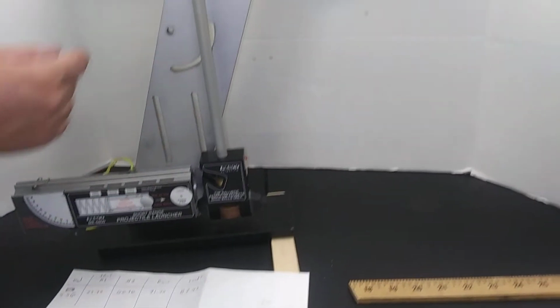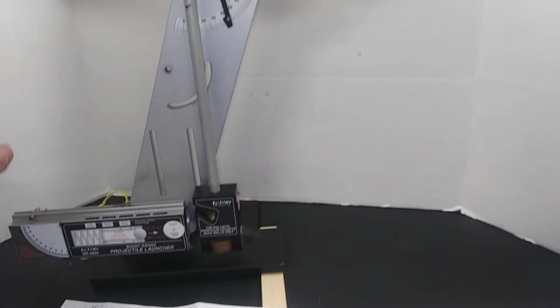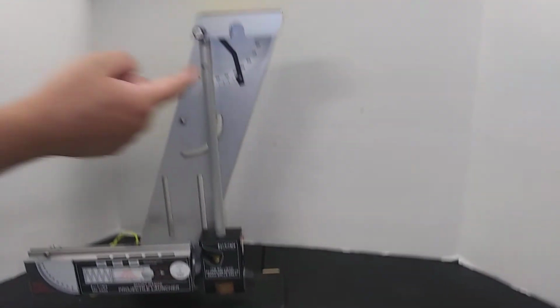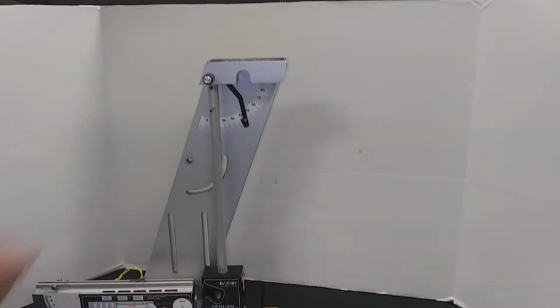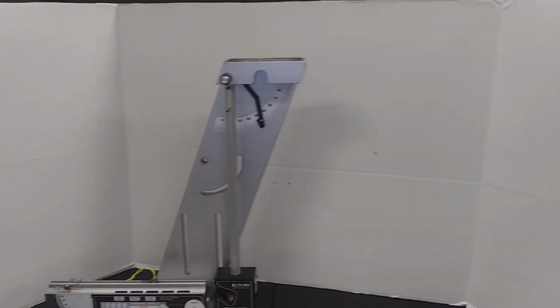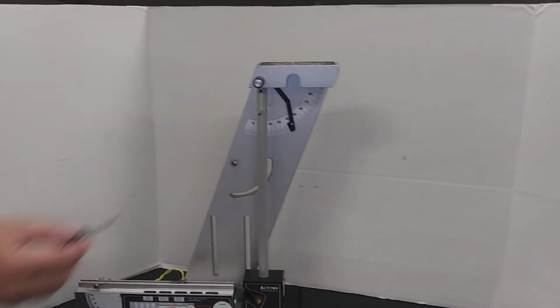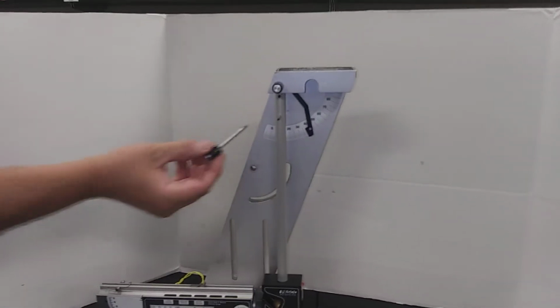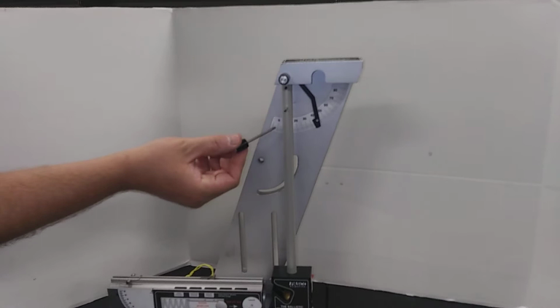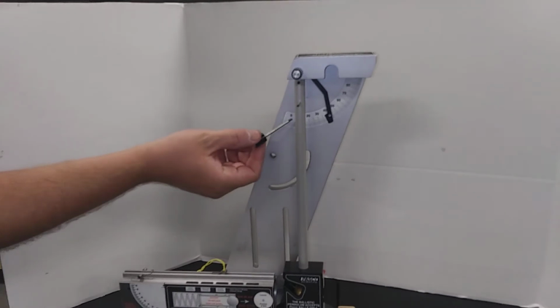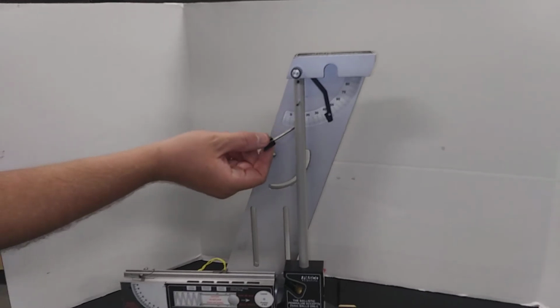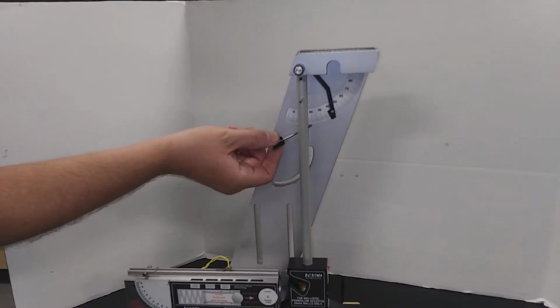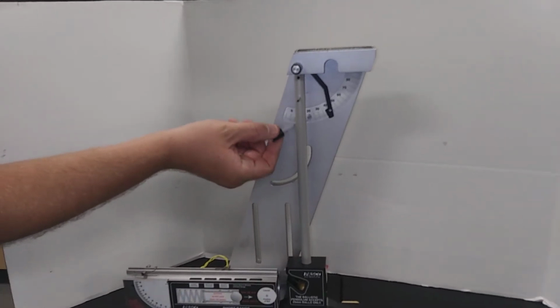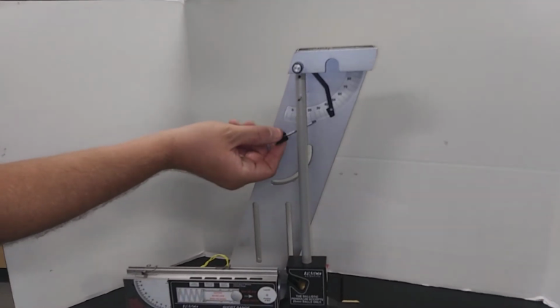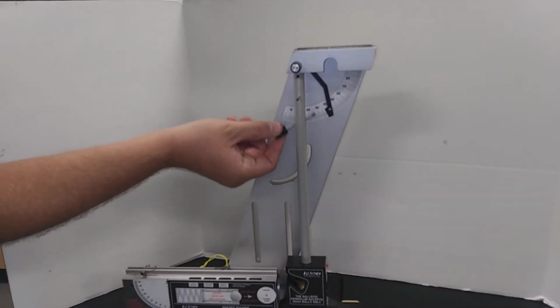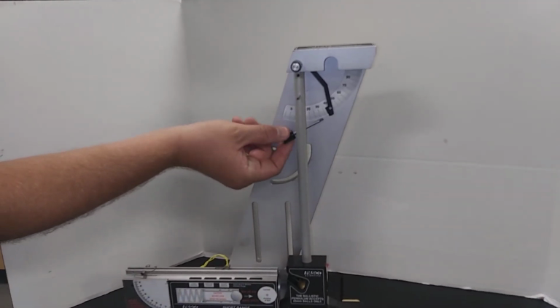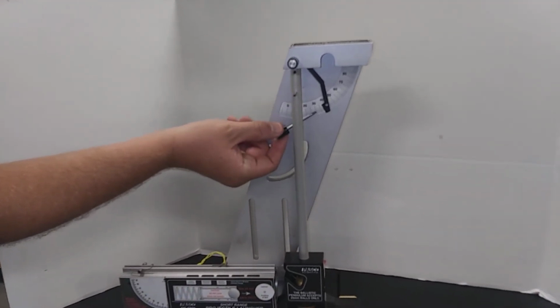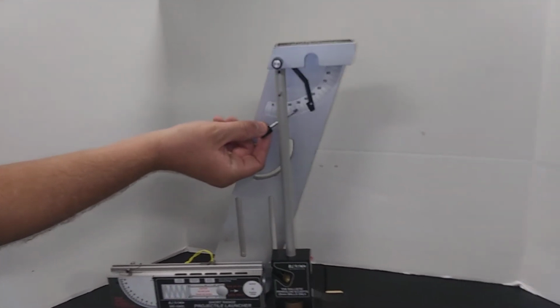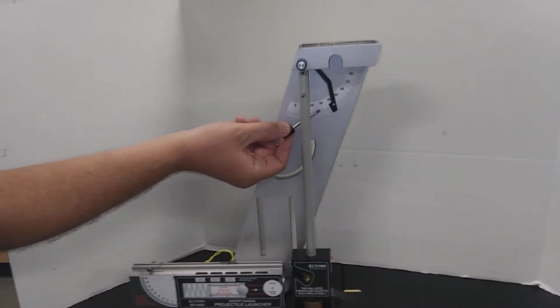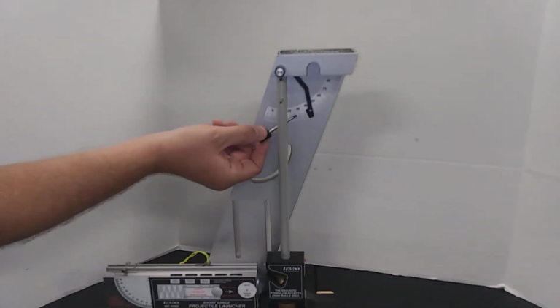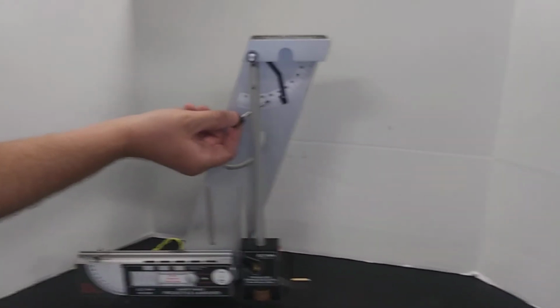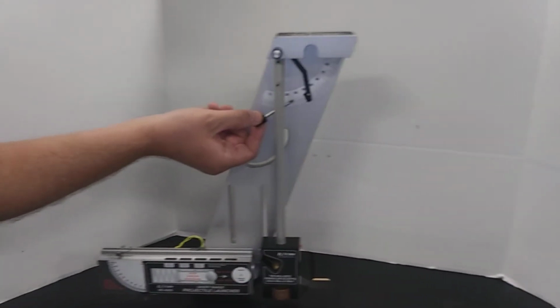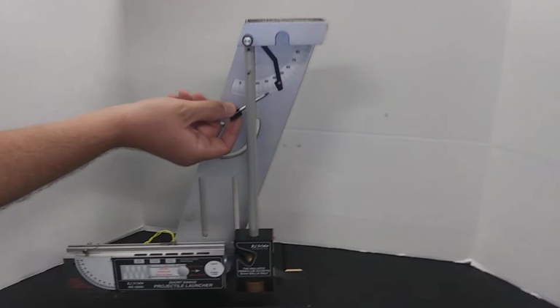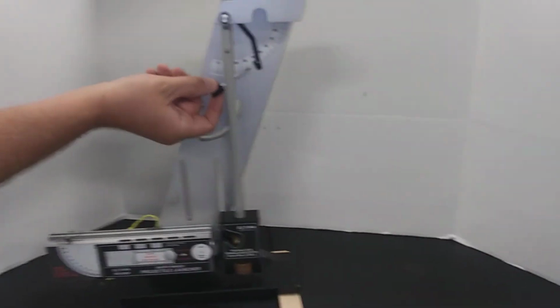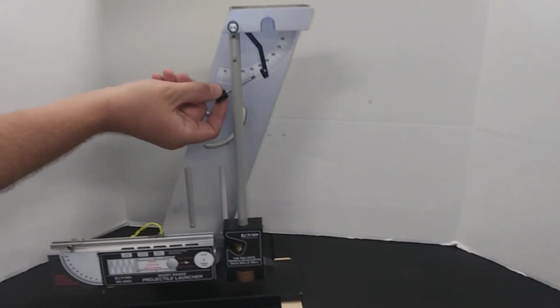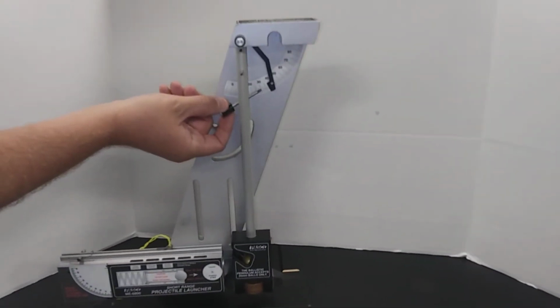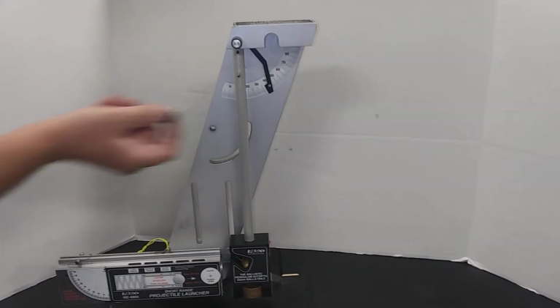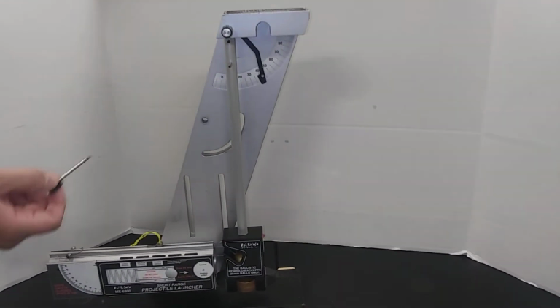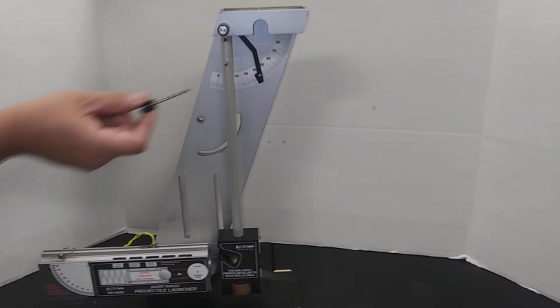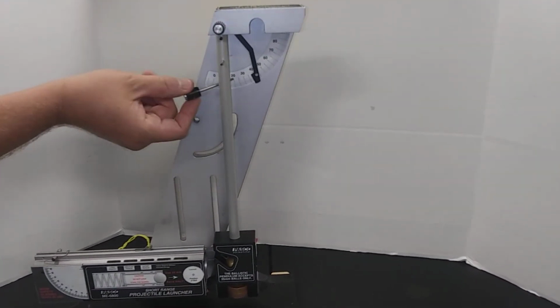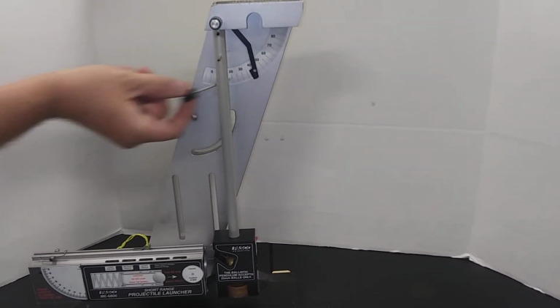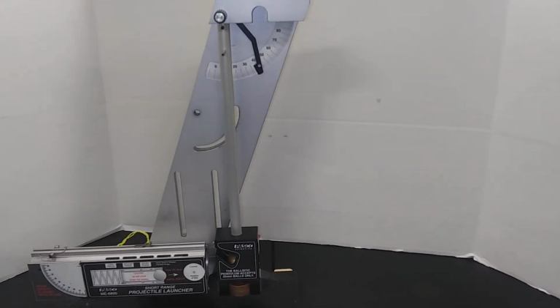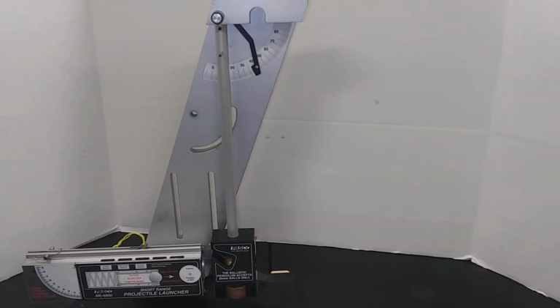The angle here — the long black lines are every five degrees, the medium lines are every one degree, and the smallest lines are every half degree, so hopefully you can get the max angle there.